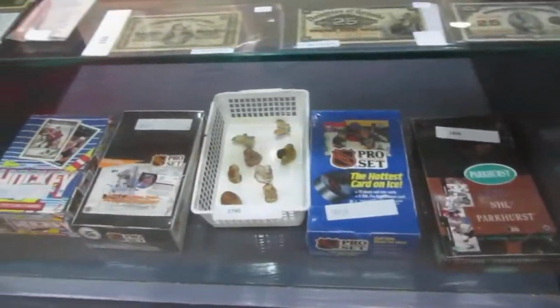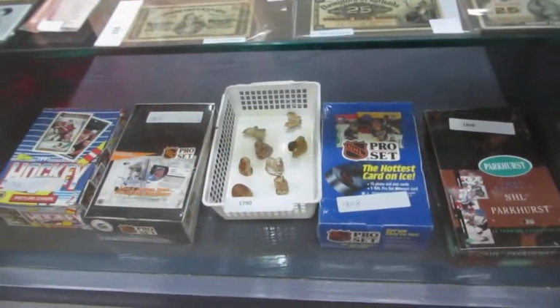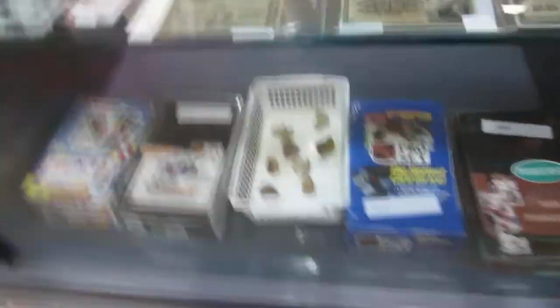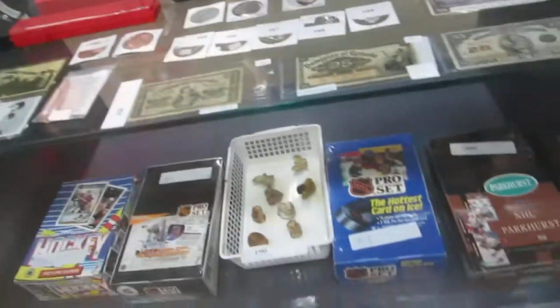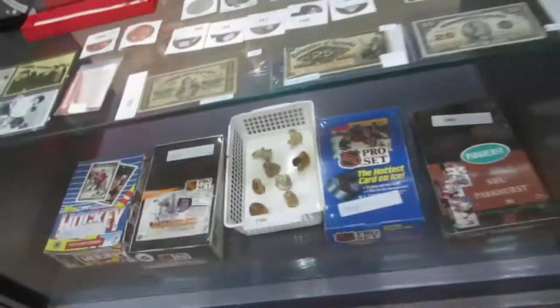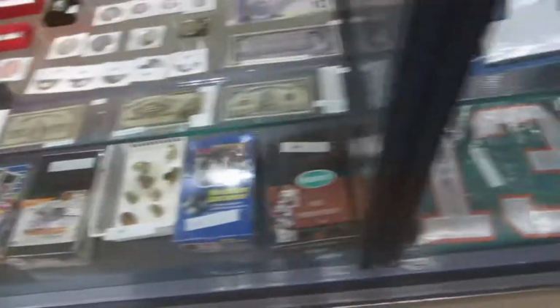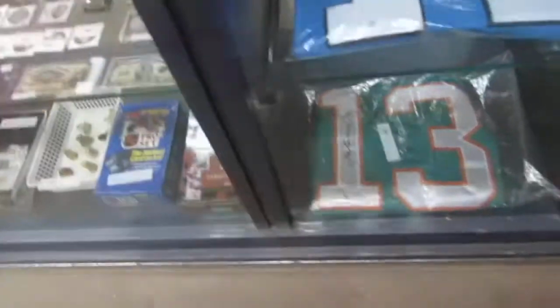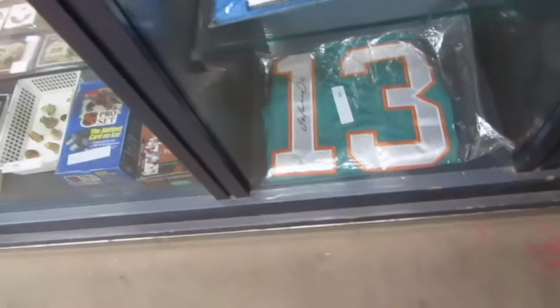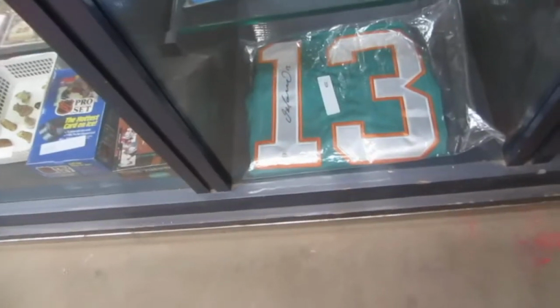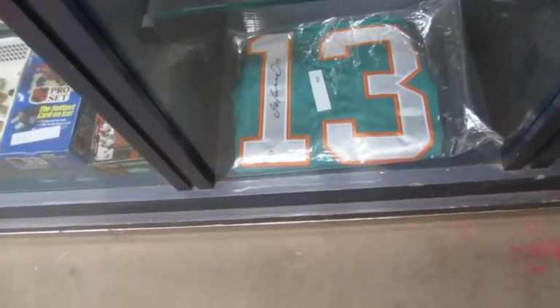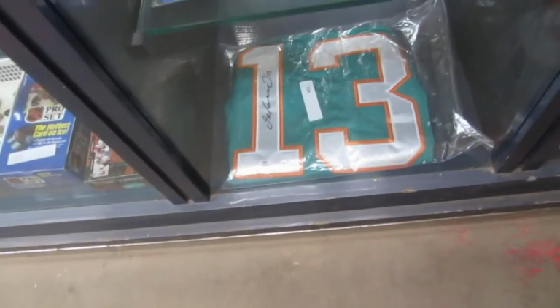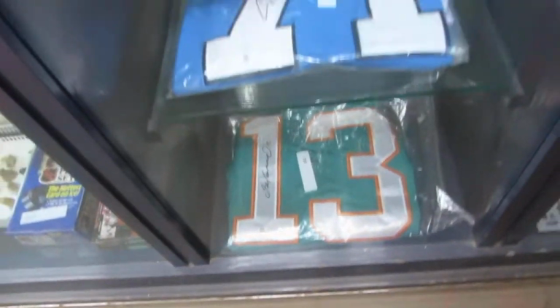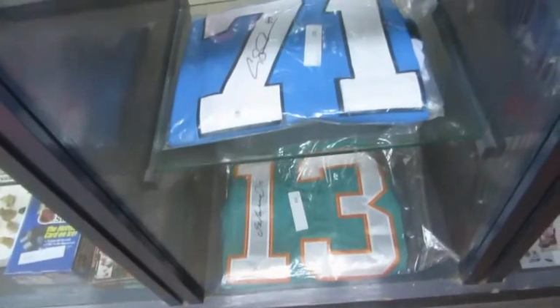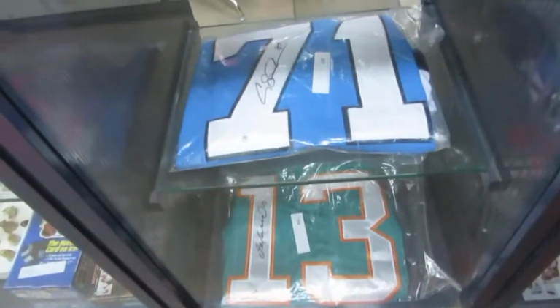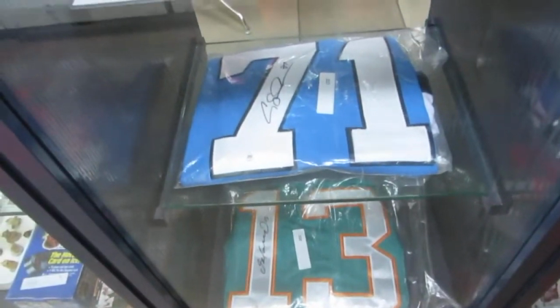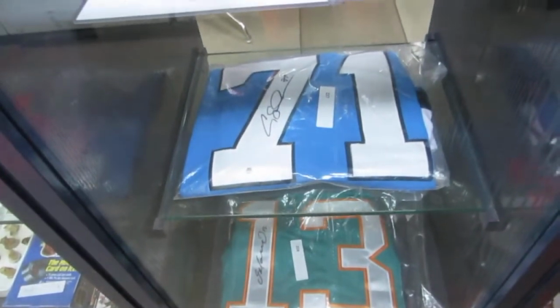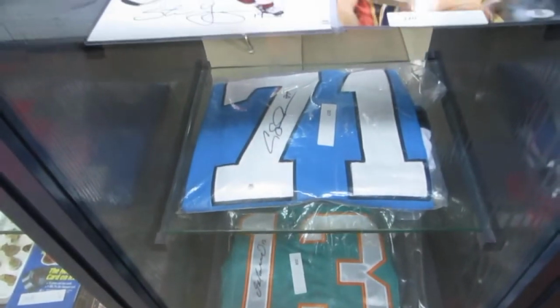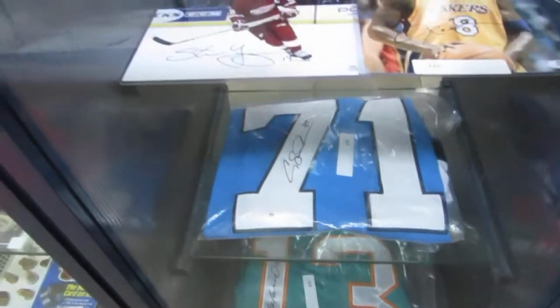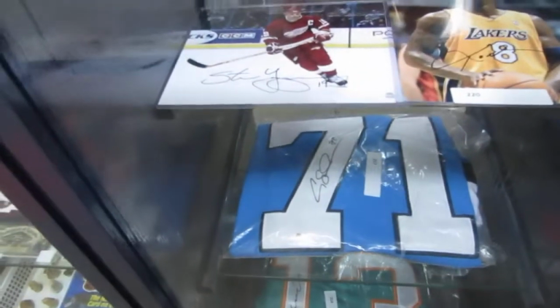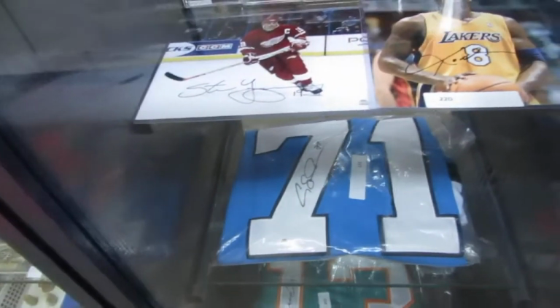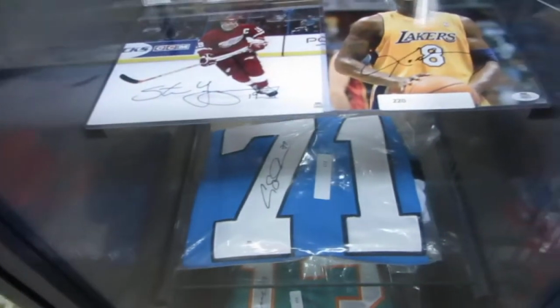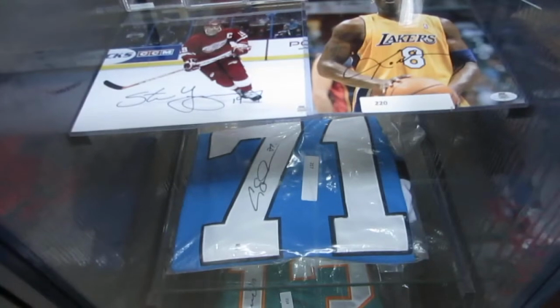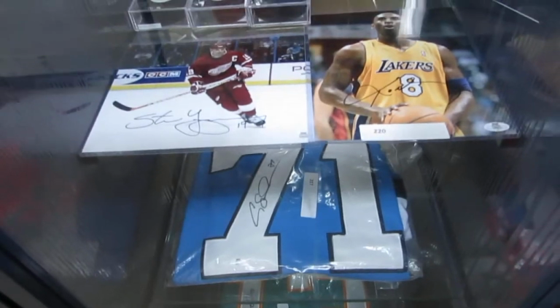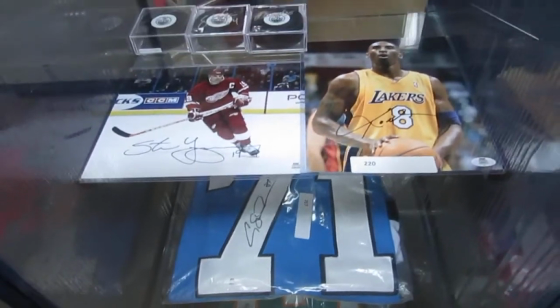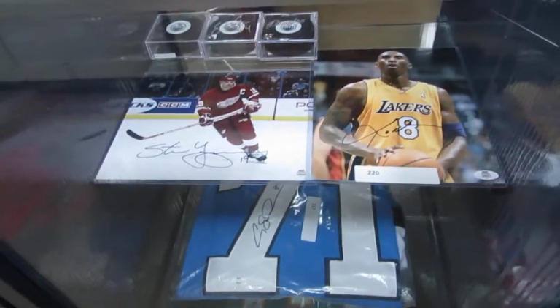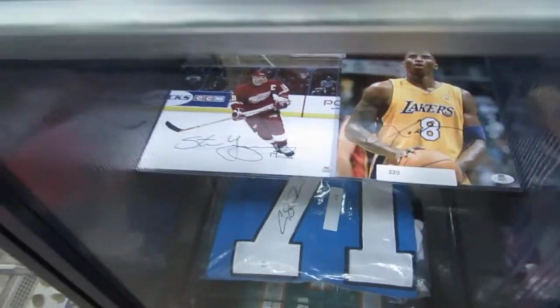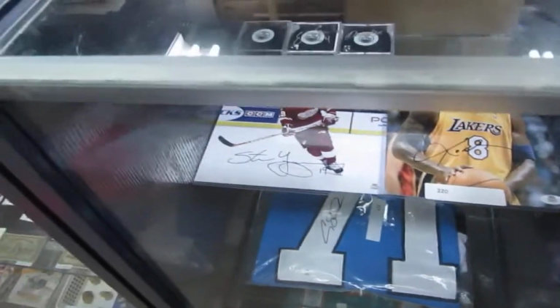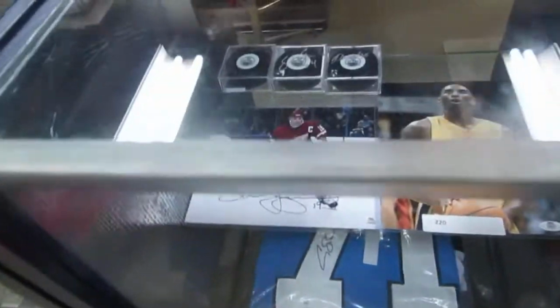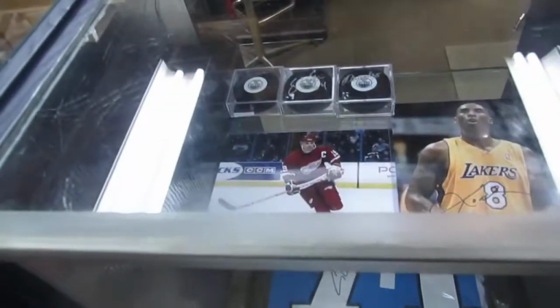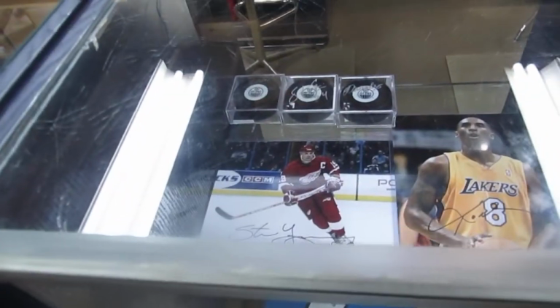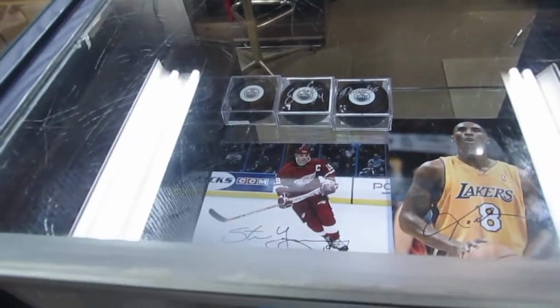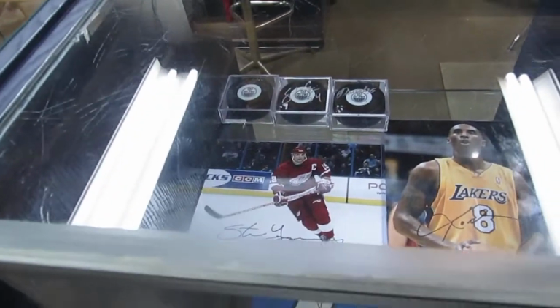We've got some Wade figurines. We've got a Dan Marino jersey, a Vennie Malkin jersey, Steve Eisenman, Kobe Bryant signed photos. We've got three Oilers pucks signed.